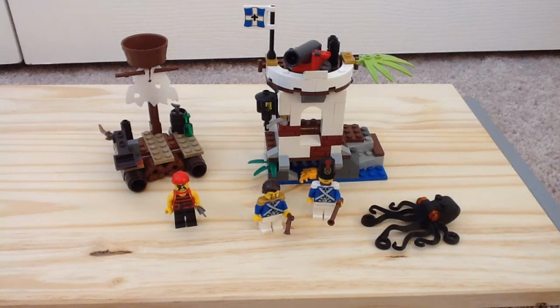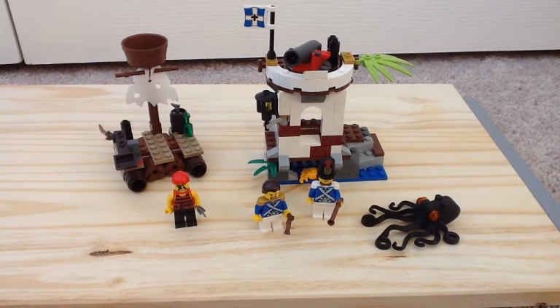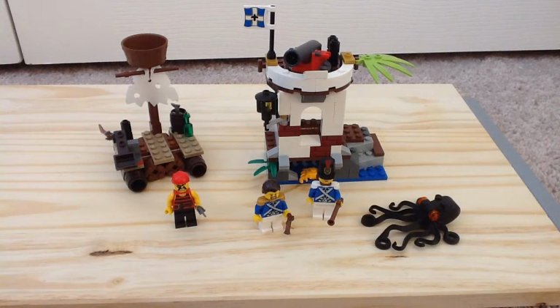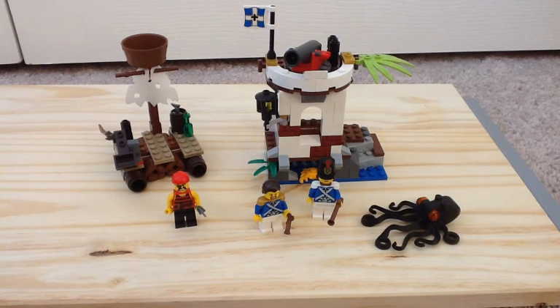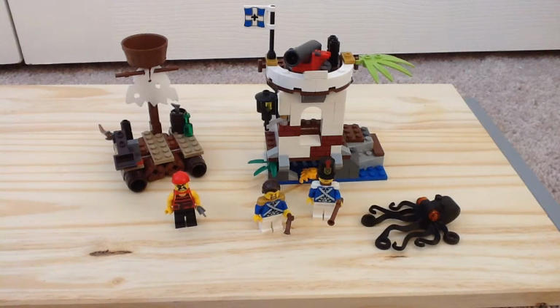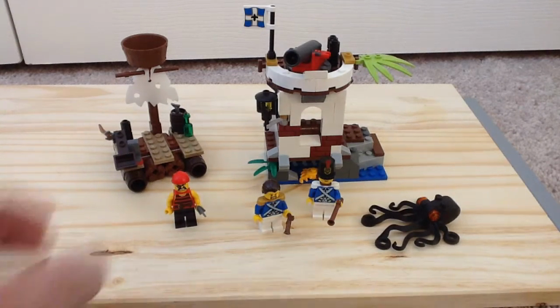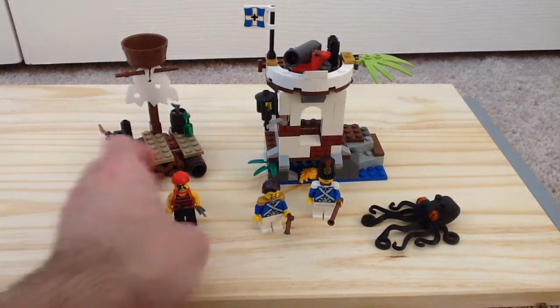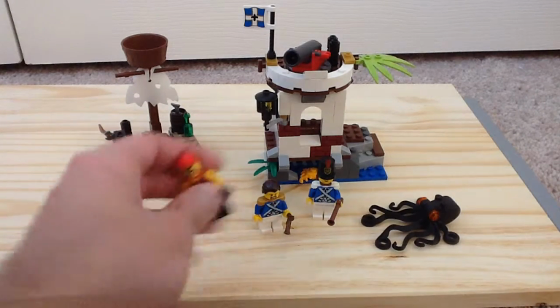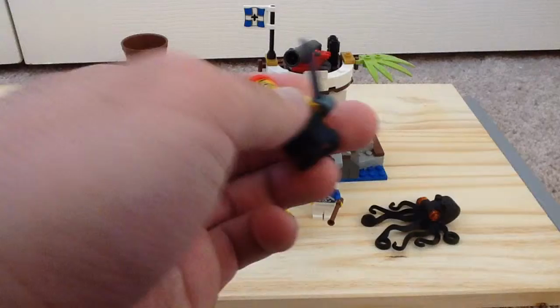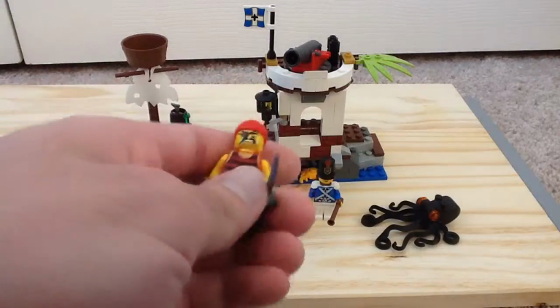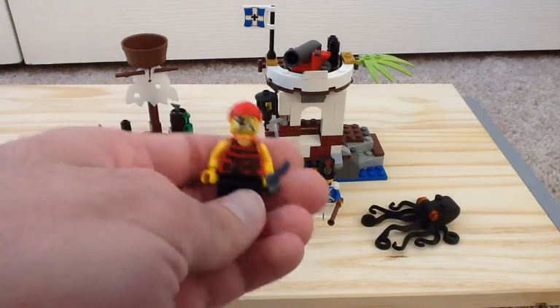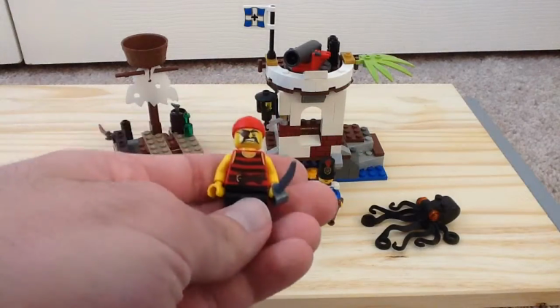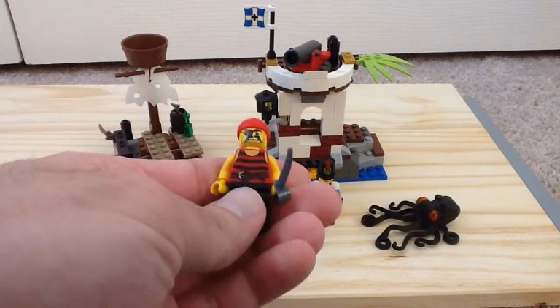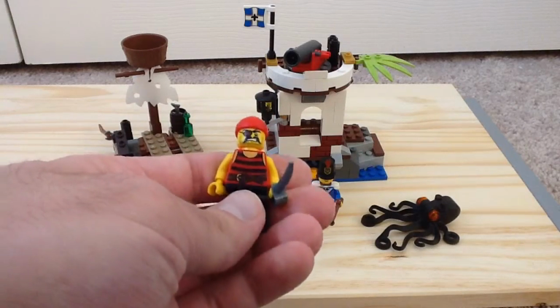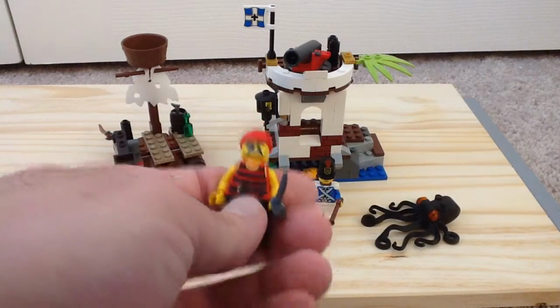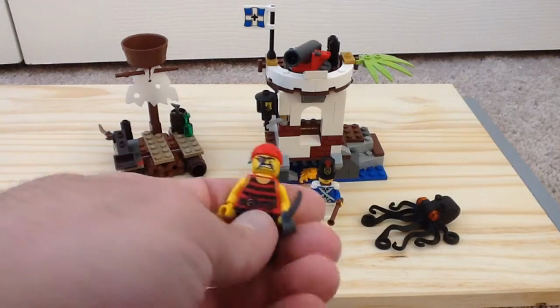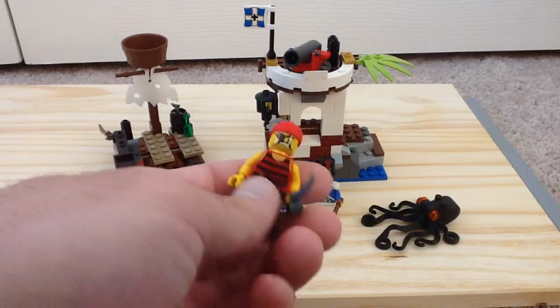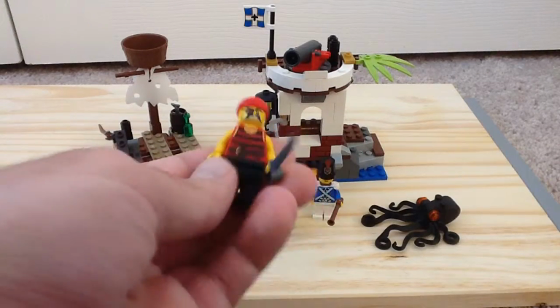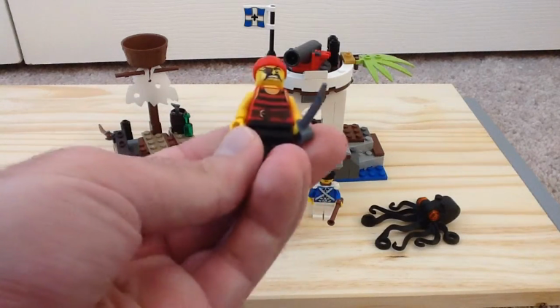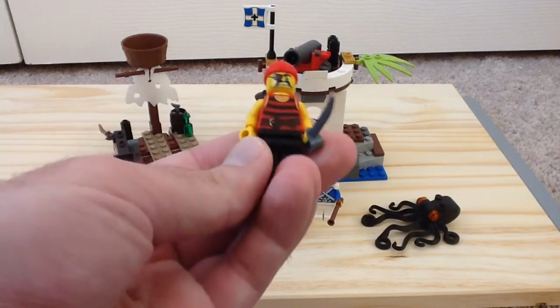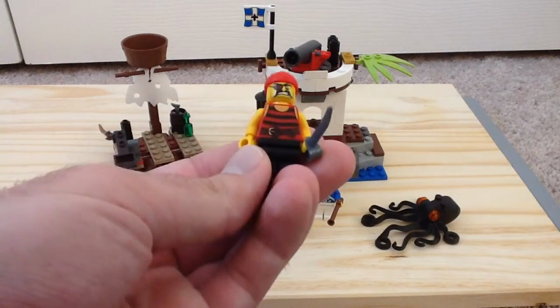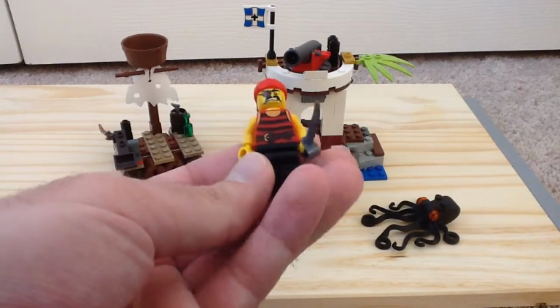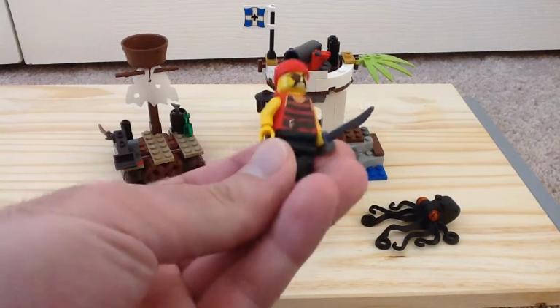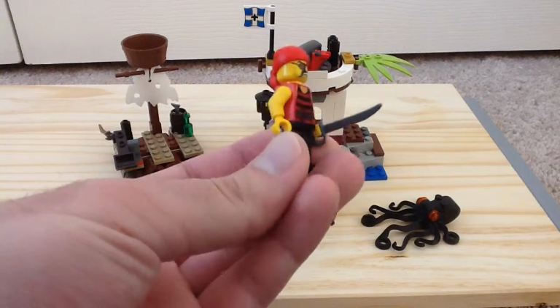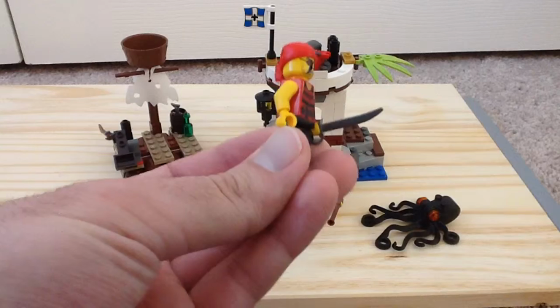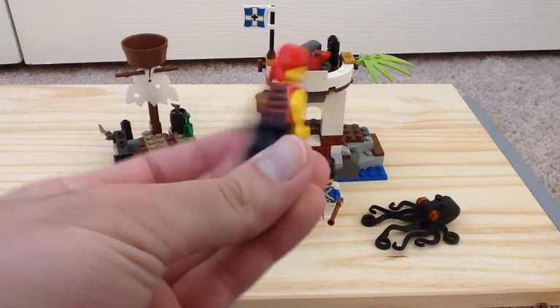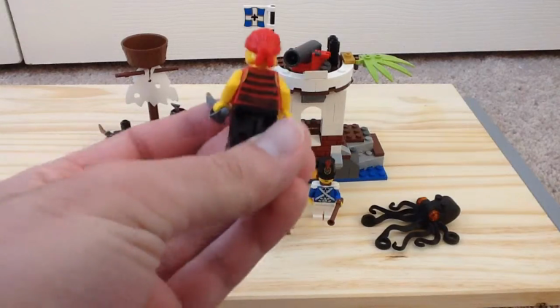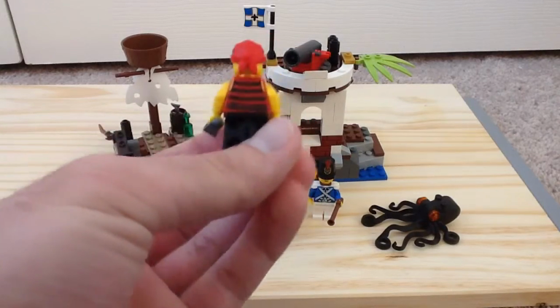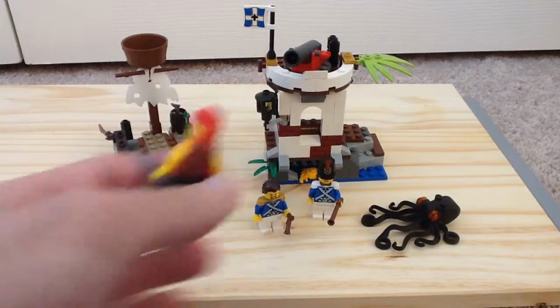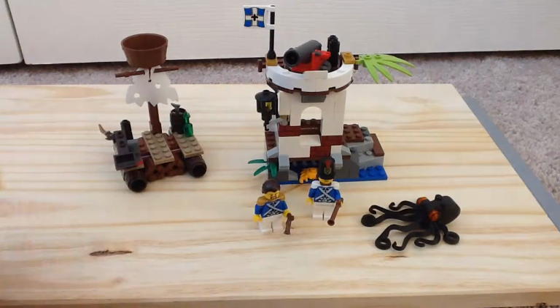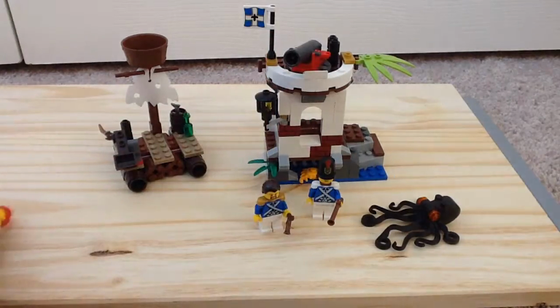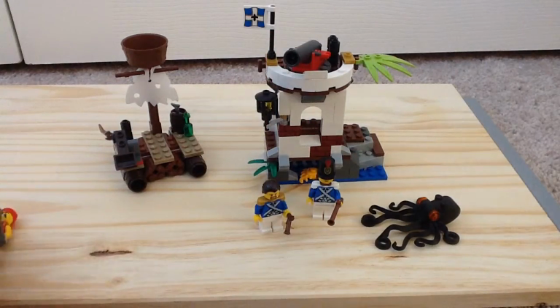So we'll take a look at our minifigures first. That is our pirate here — you can see our pirate — and there's the back printing on him.